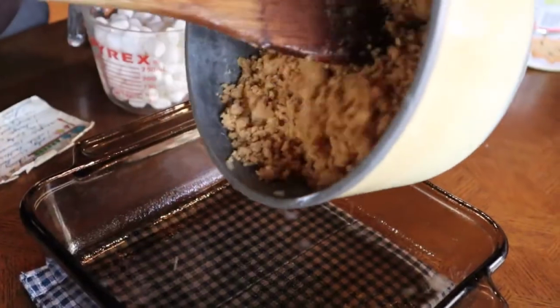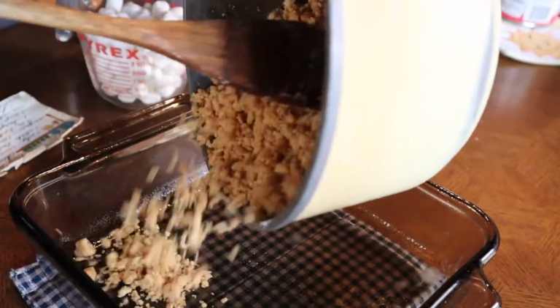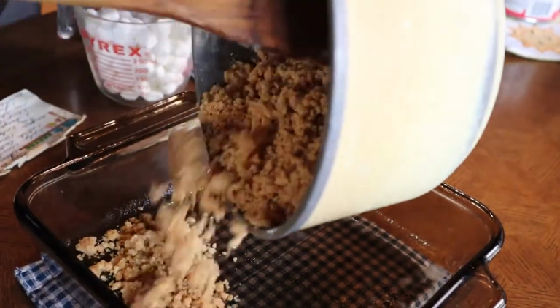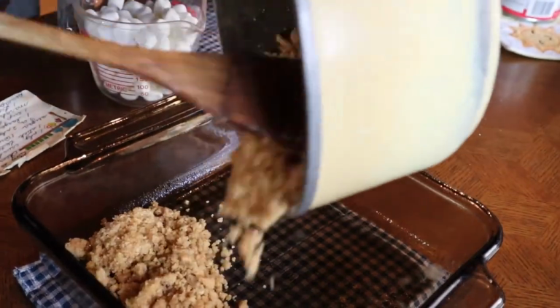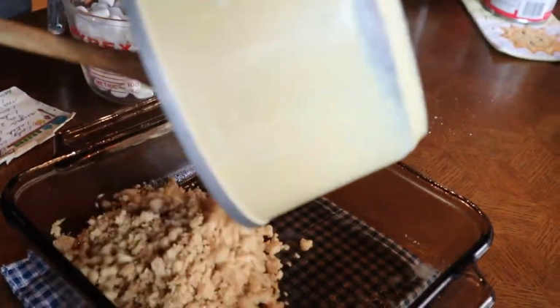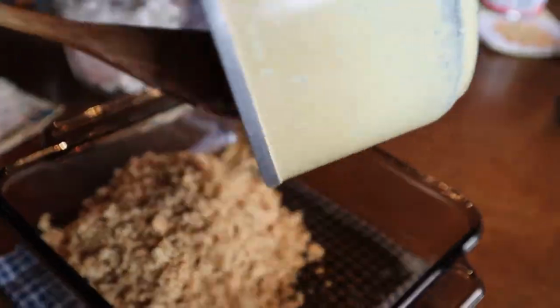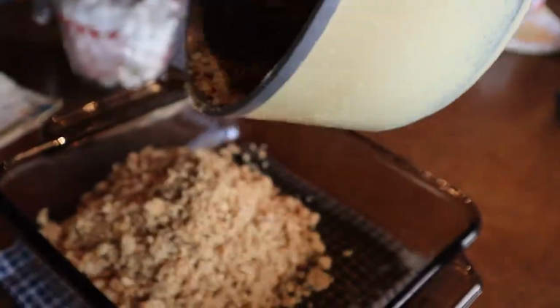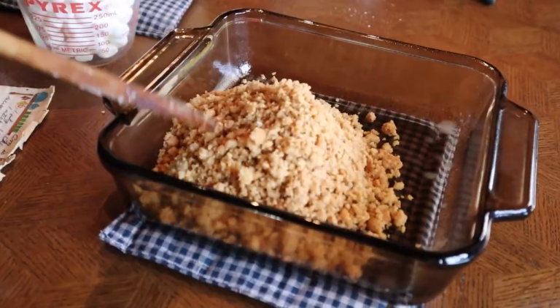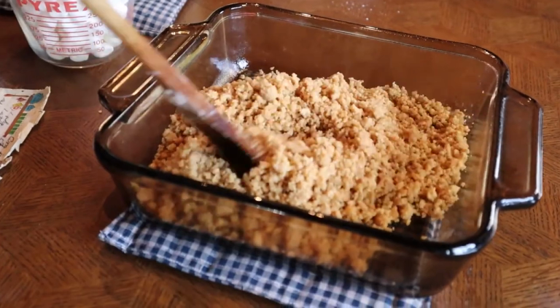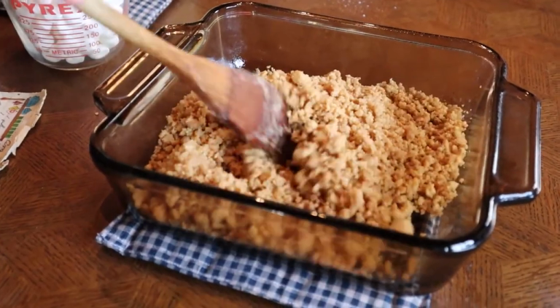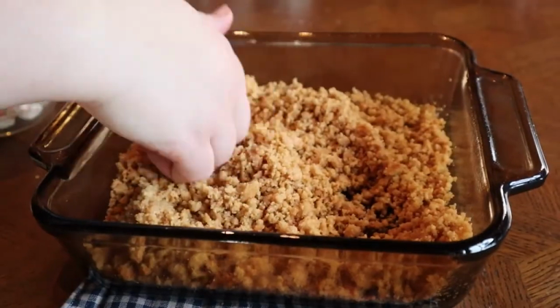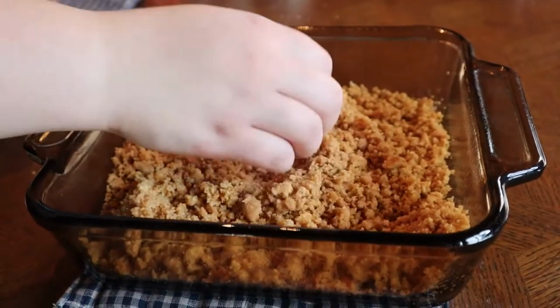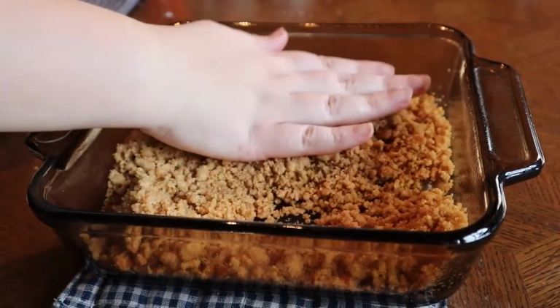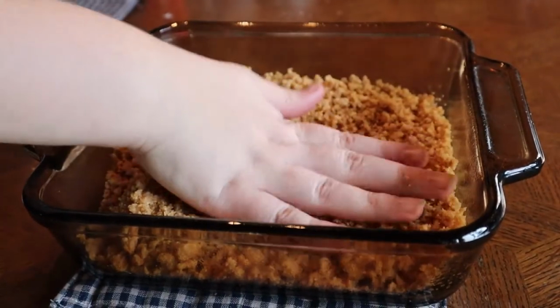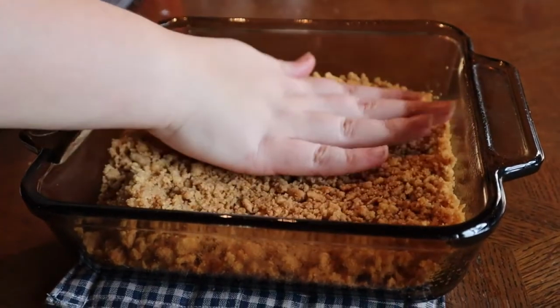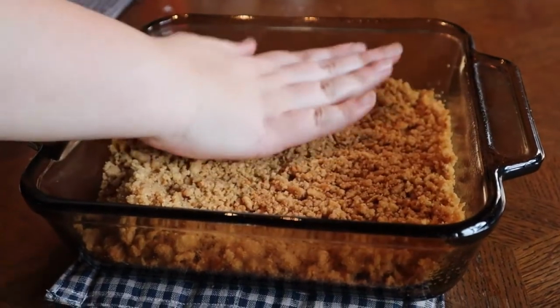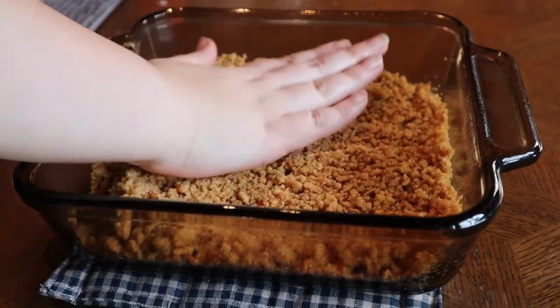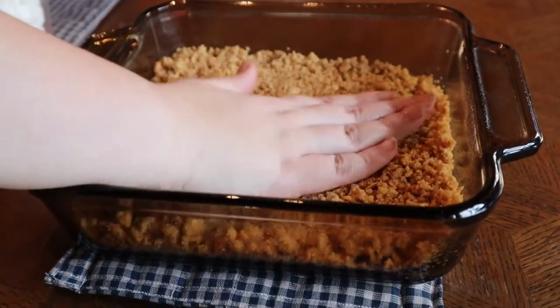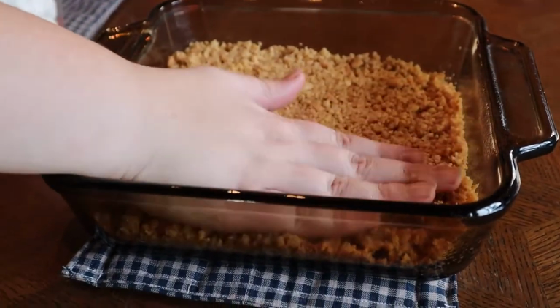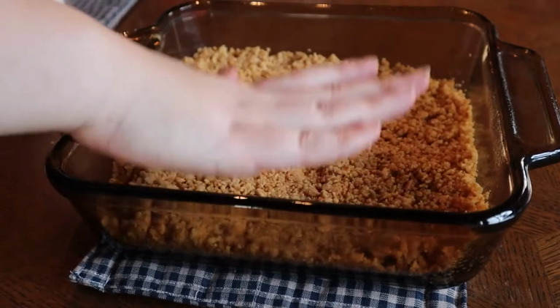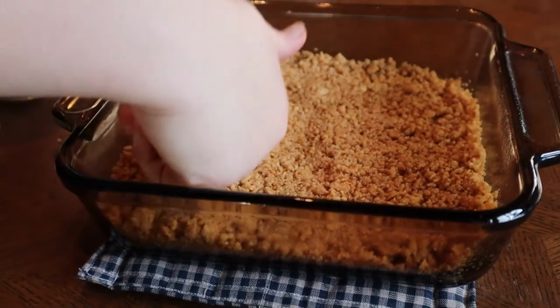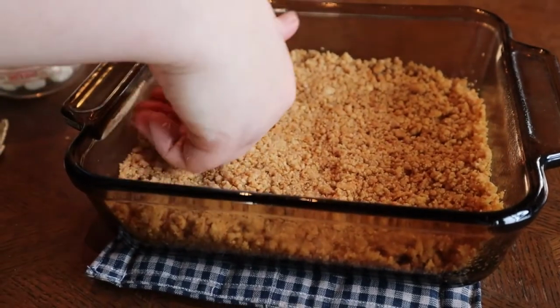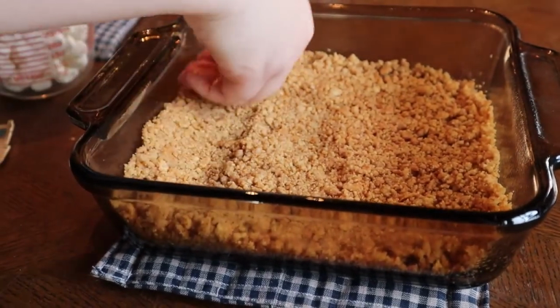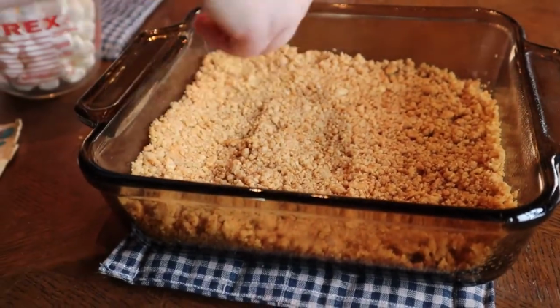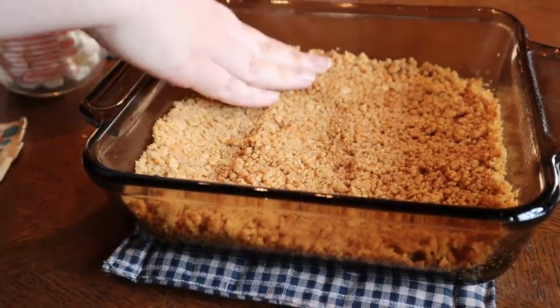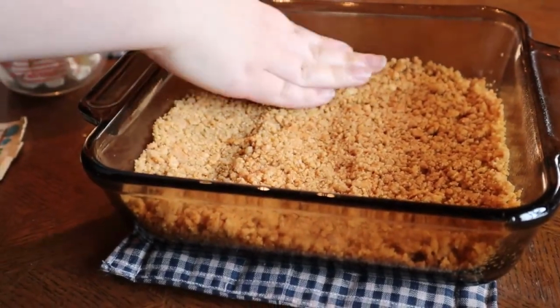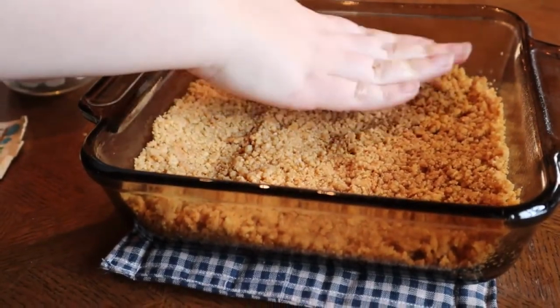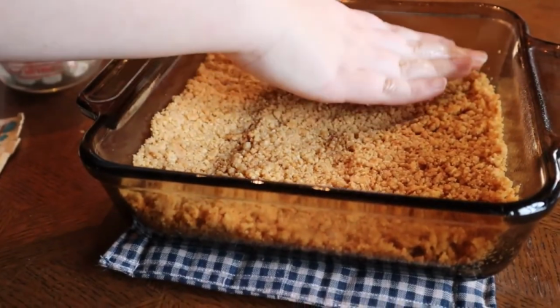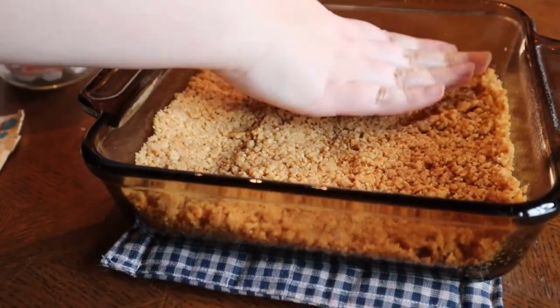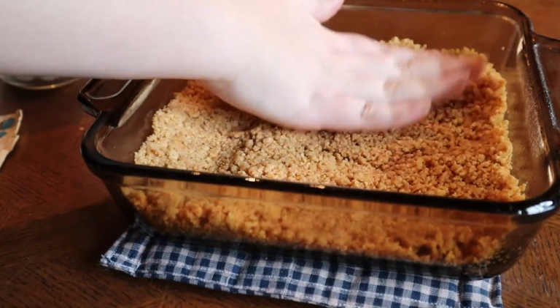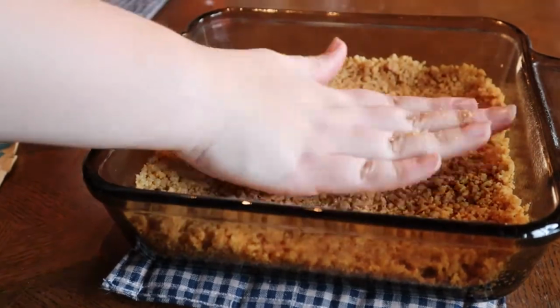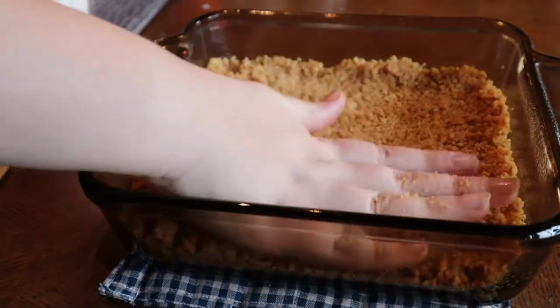It's time to remove our mixture from the stove. Go ahead and pour it into your pan and then press it down. Although we use our hands to feel the consistency of the mixture, if you're going to do this for a party or for someone outside of your family, you can use a spatula for this as well.